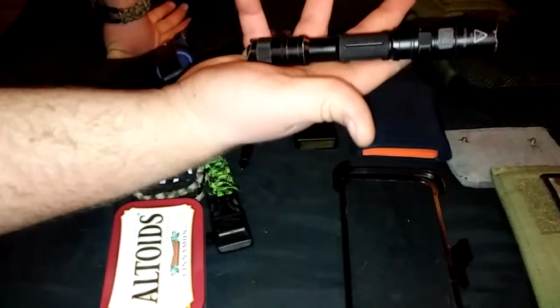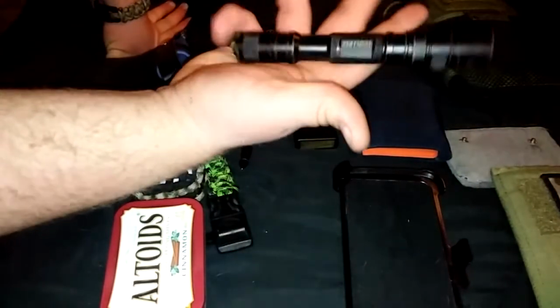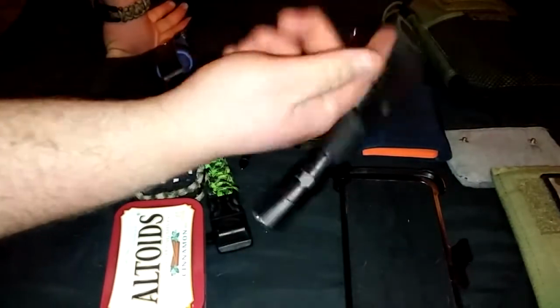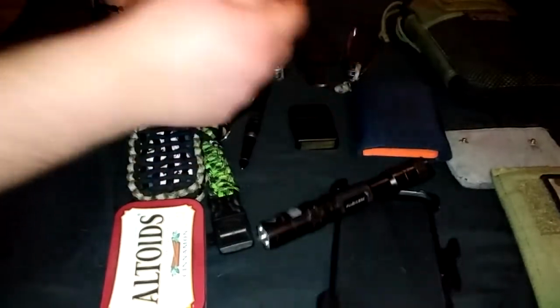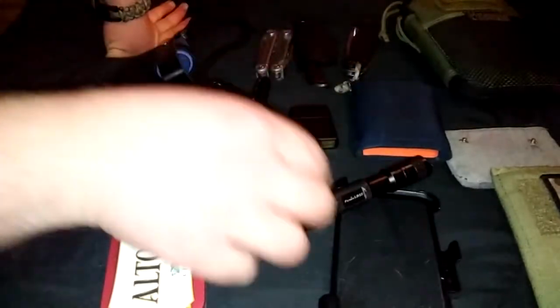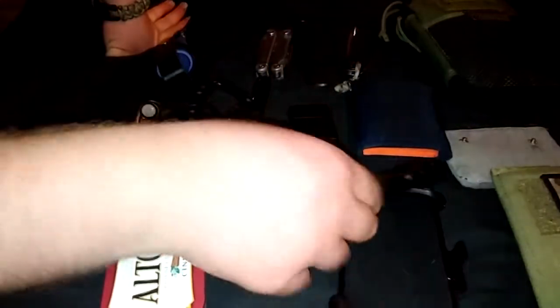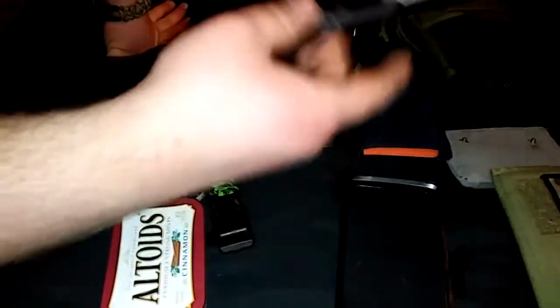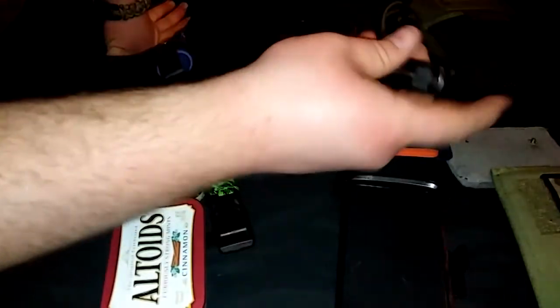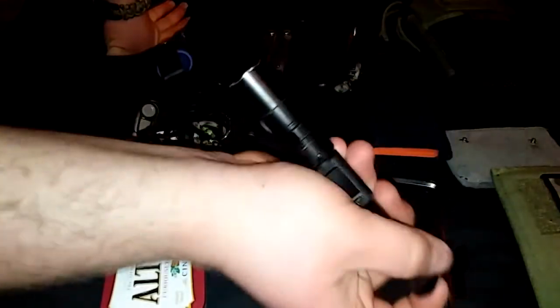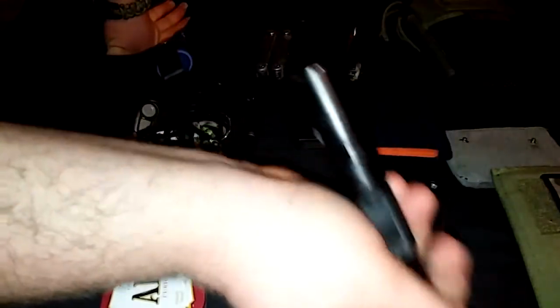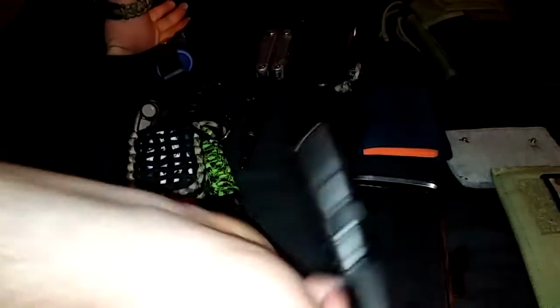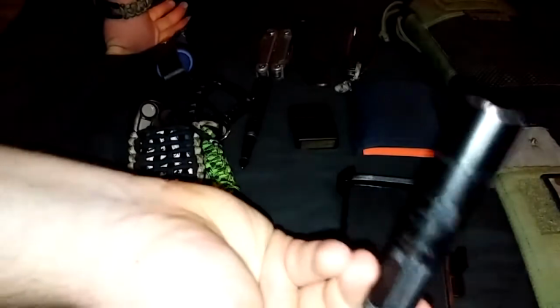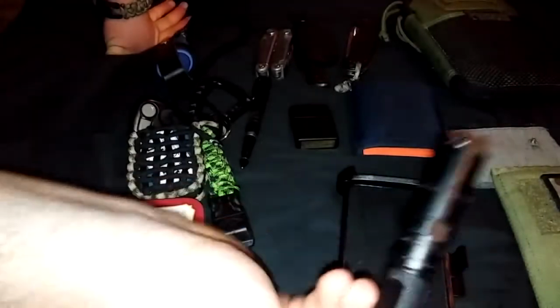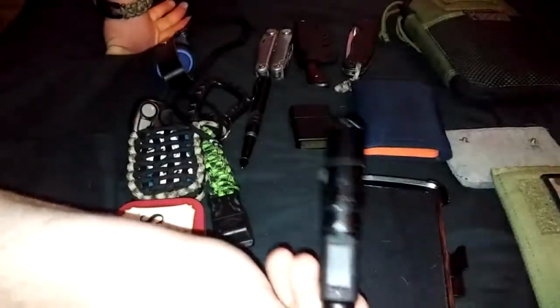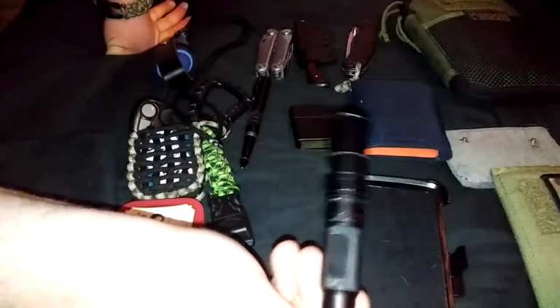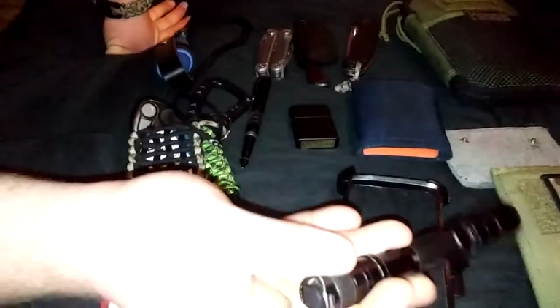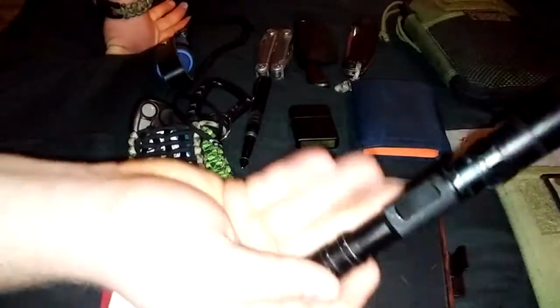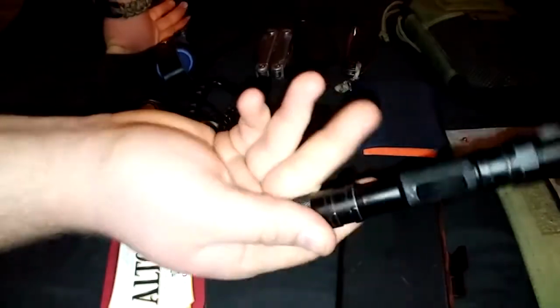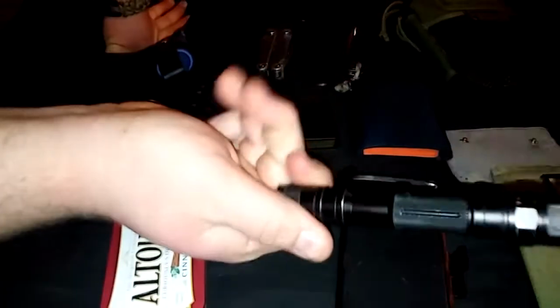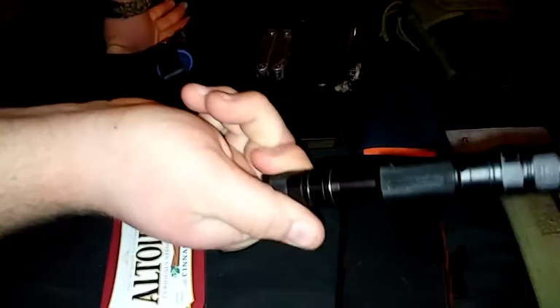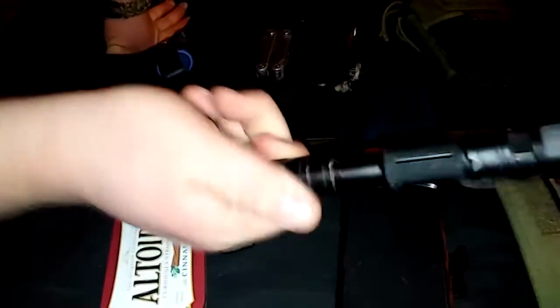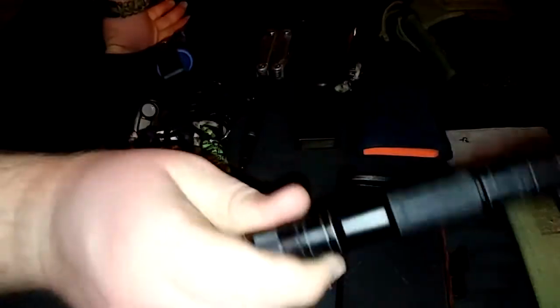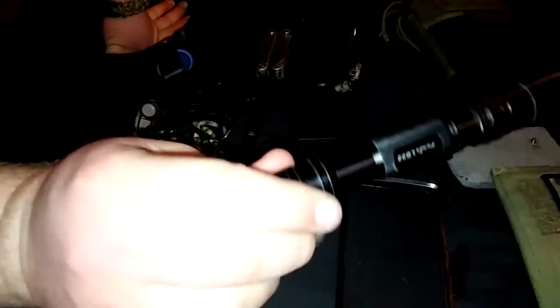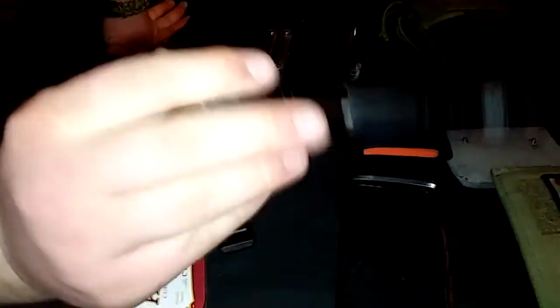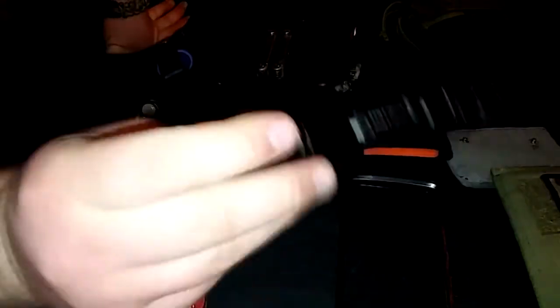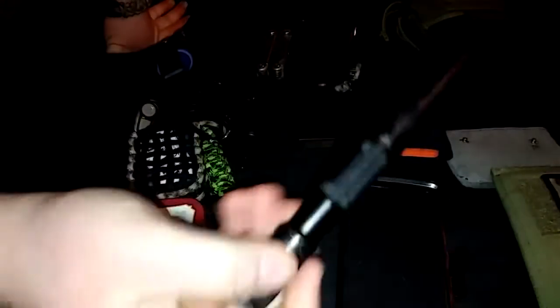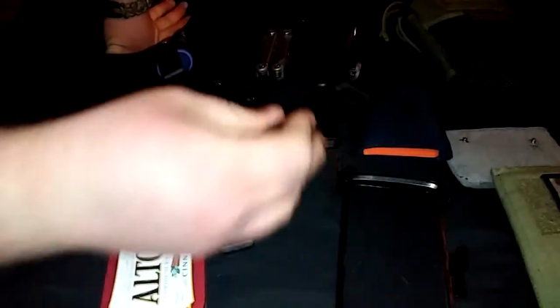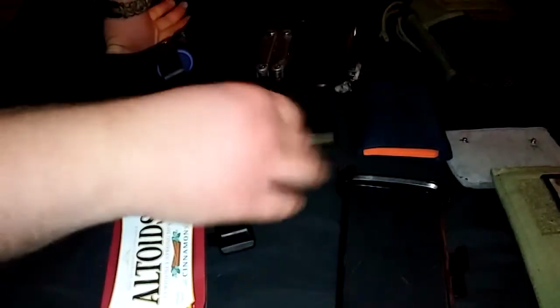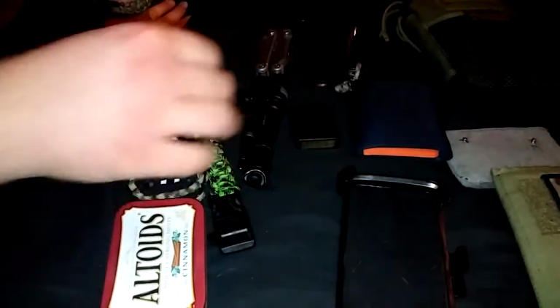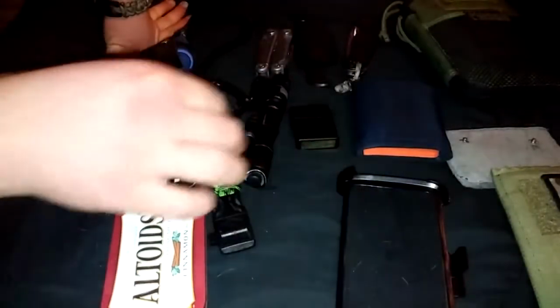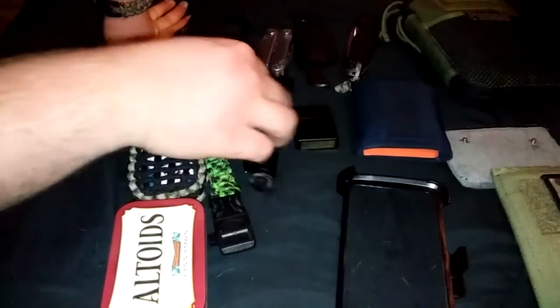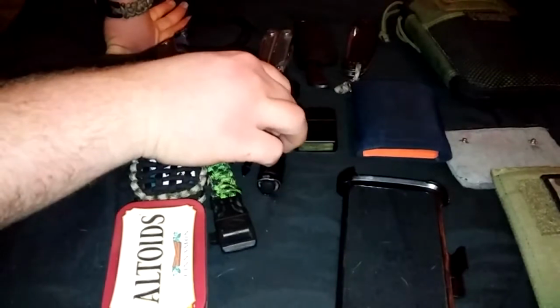The Fenix LD22 — amazing flashlight. As you can tell it's in my pocket every day. Very good flashlight.